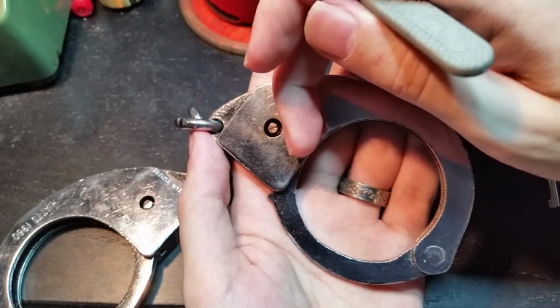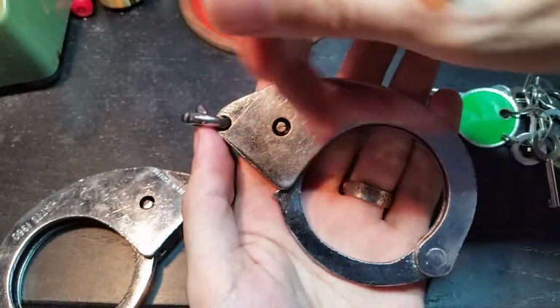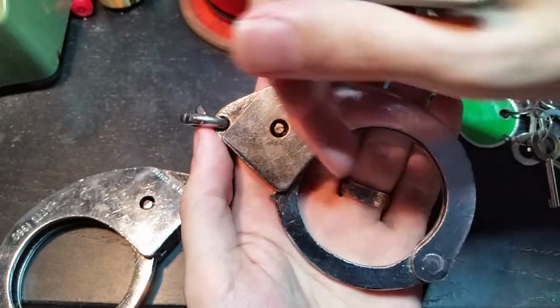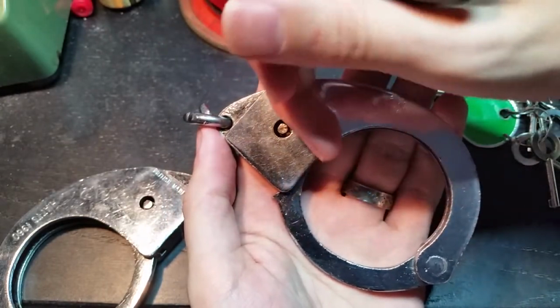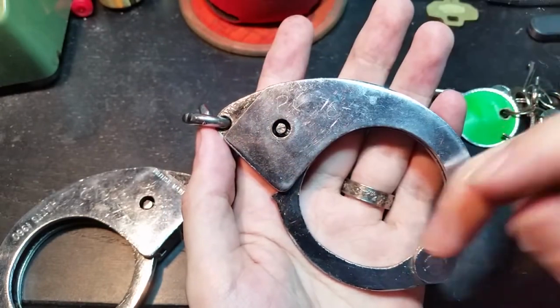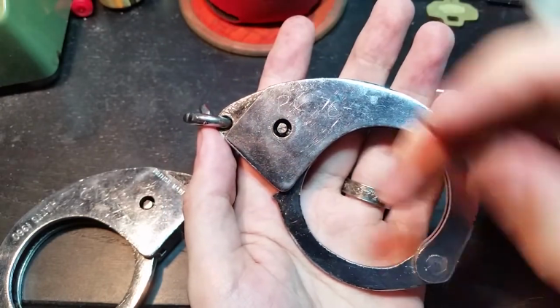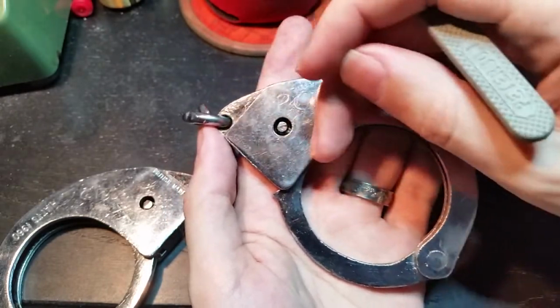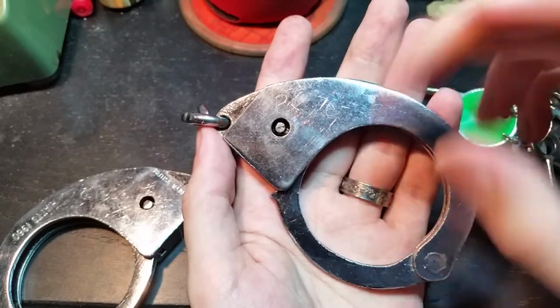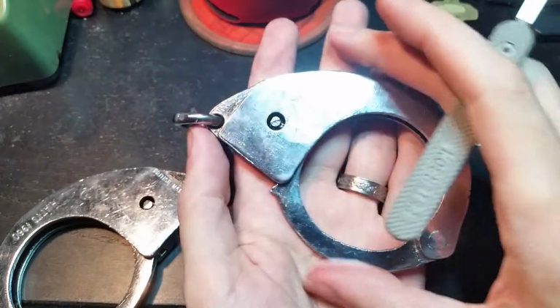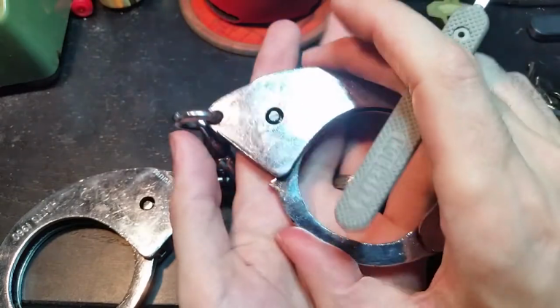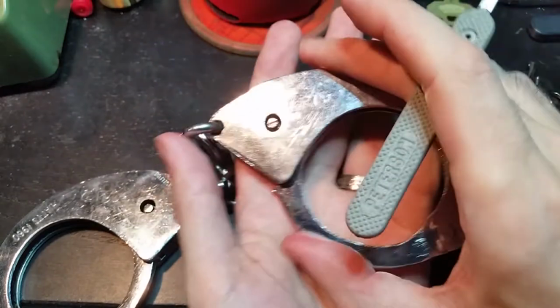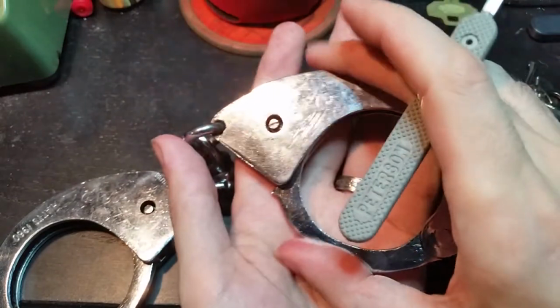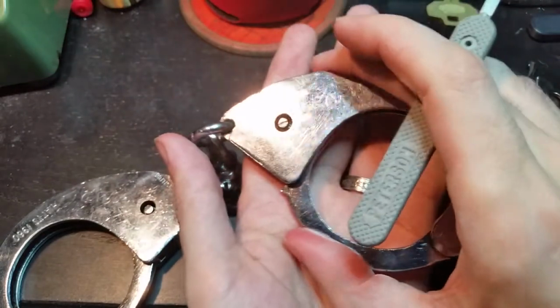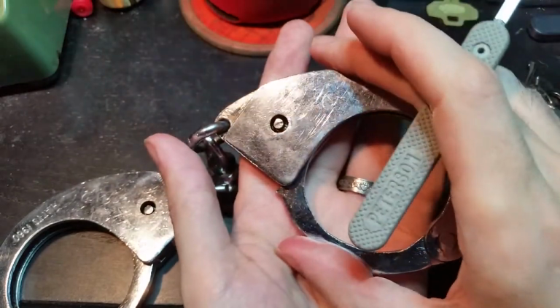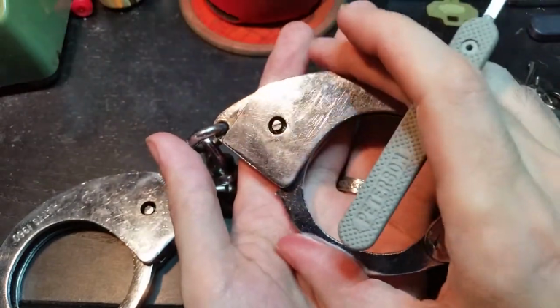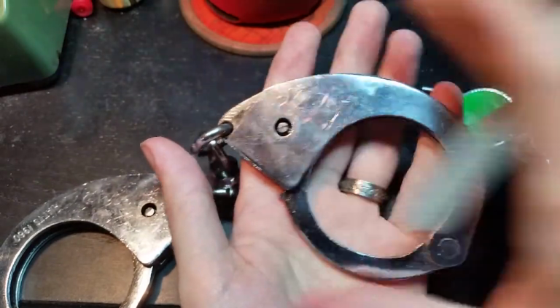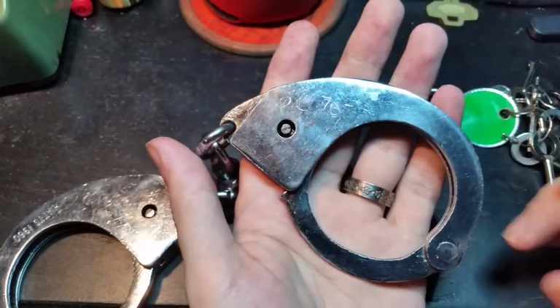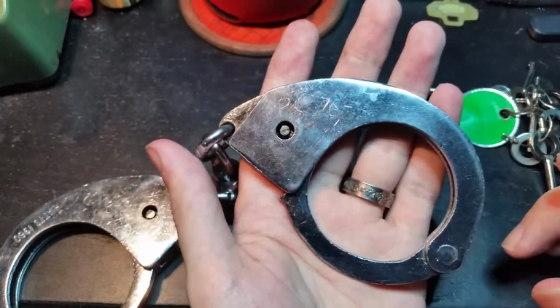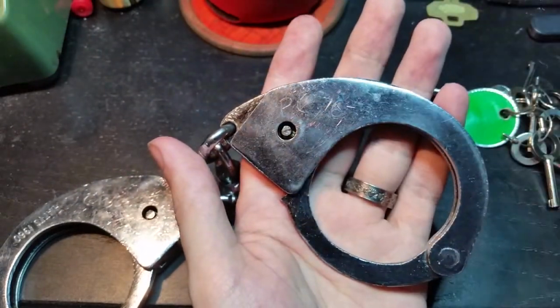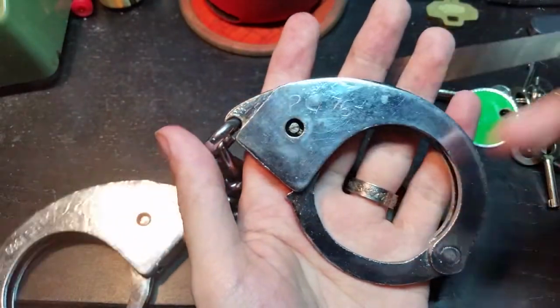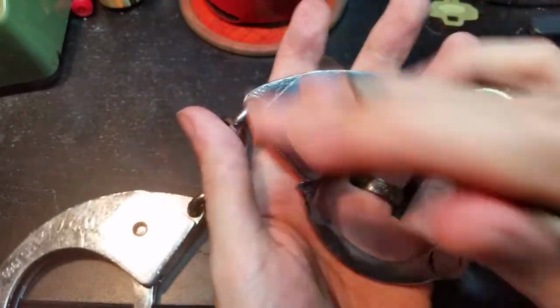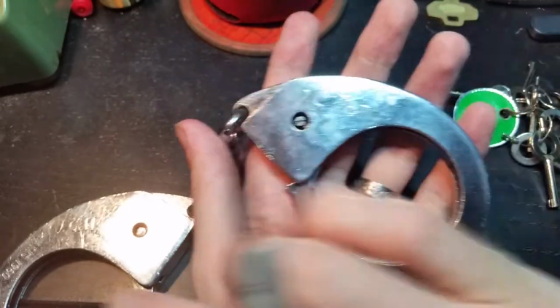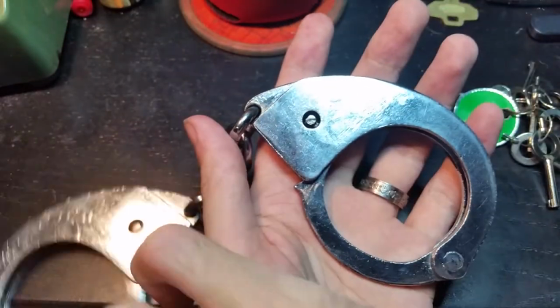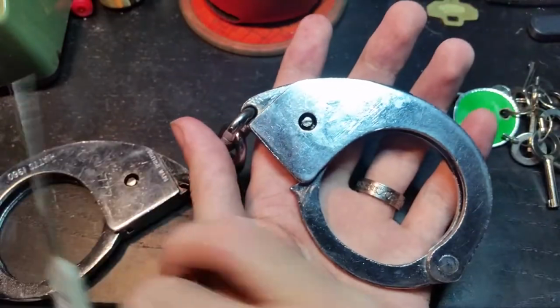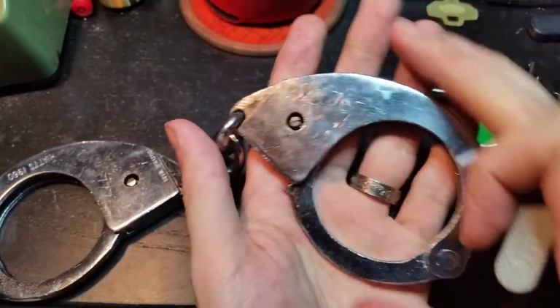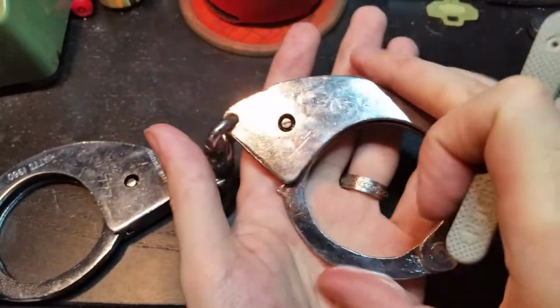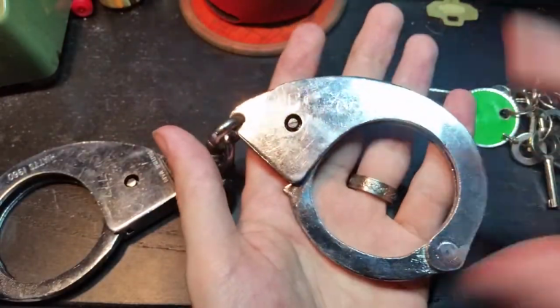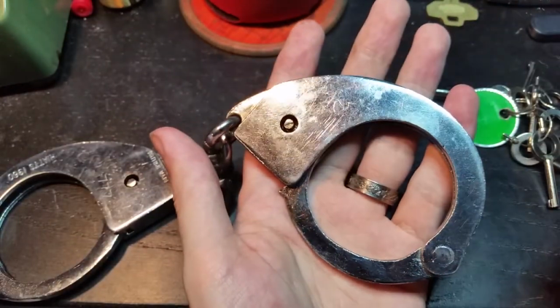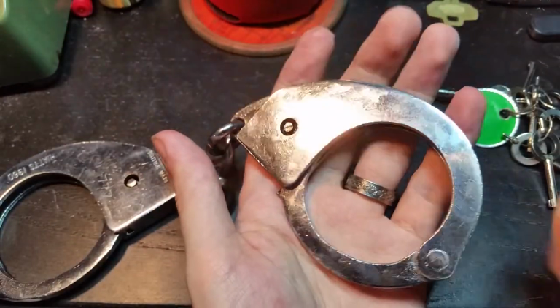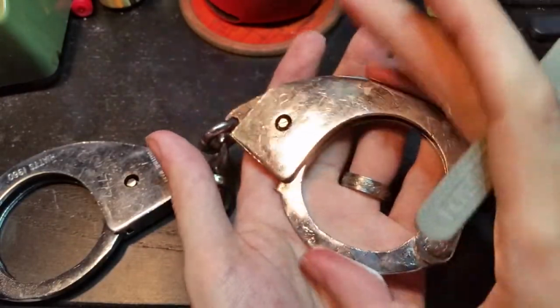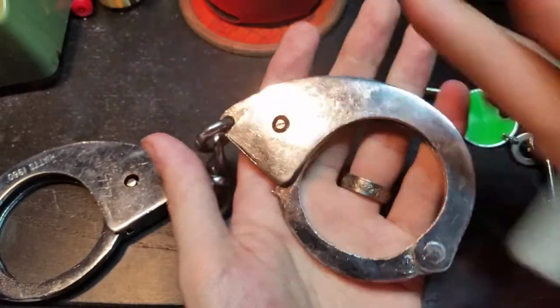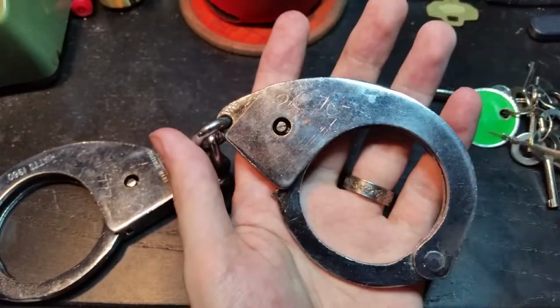And when the cam is pushed towards the ratchet arm it pushes those plates into the ratchet cuts so that they cannot spring back out of the way to allow the arm to swing through.